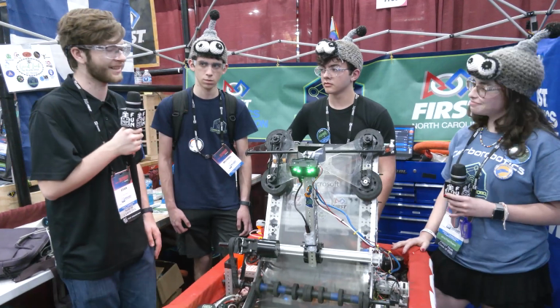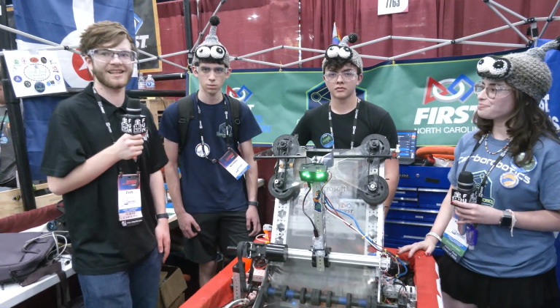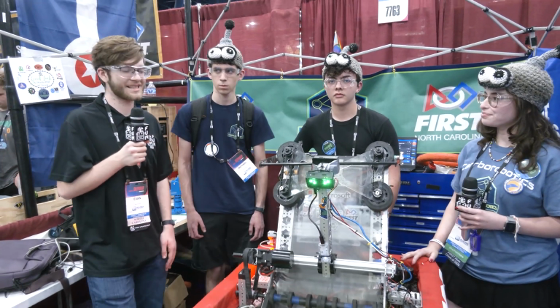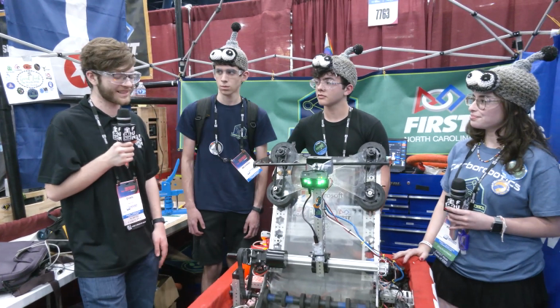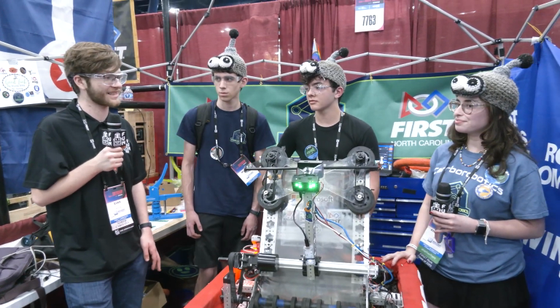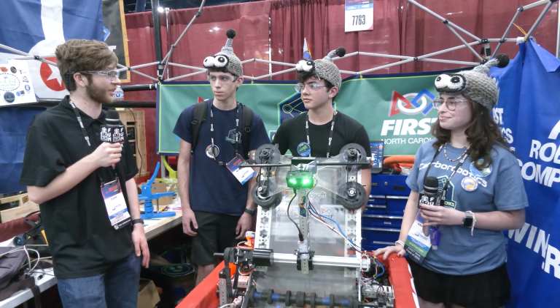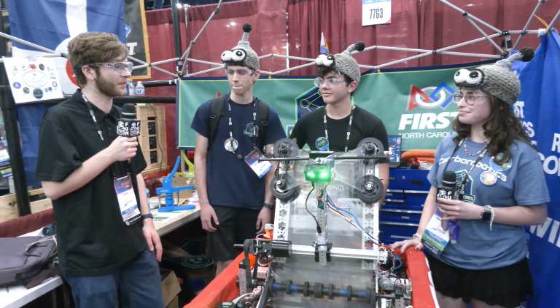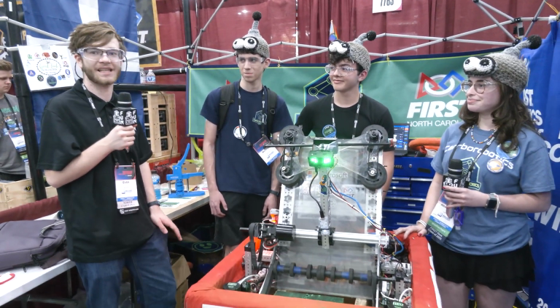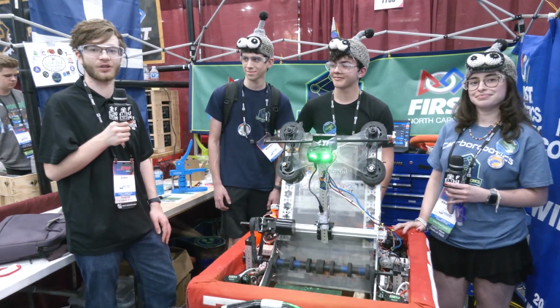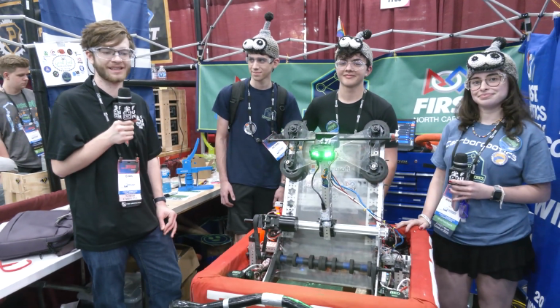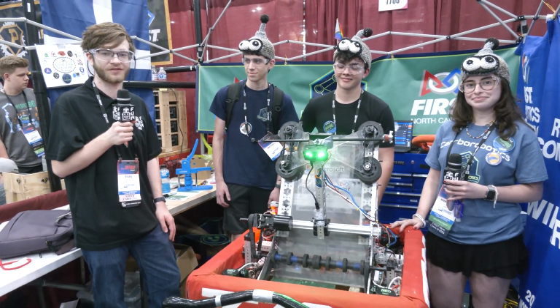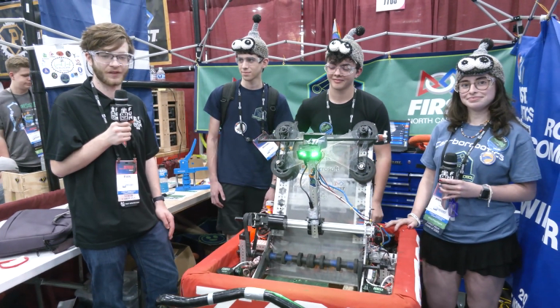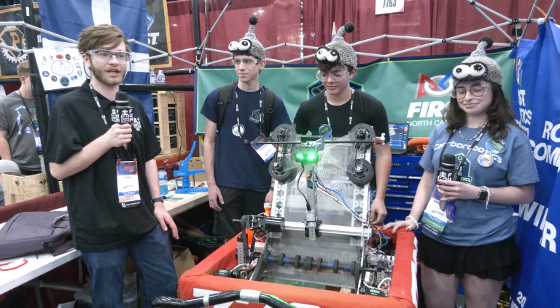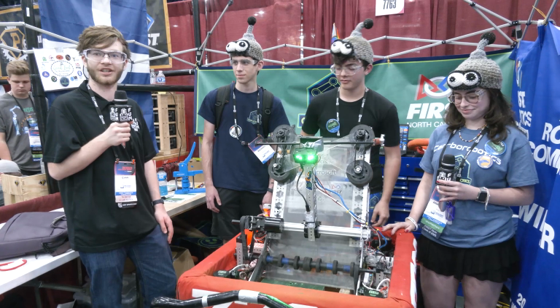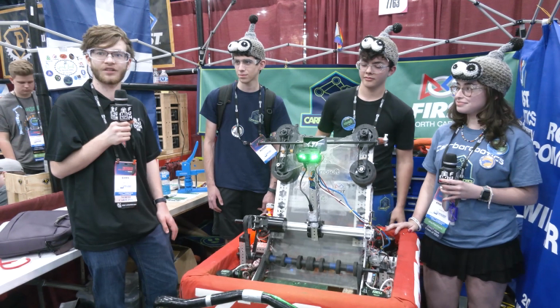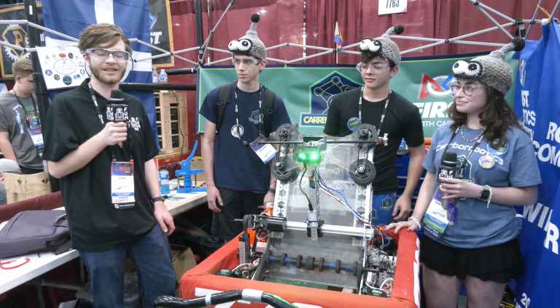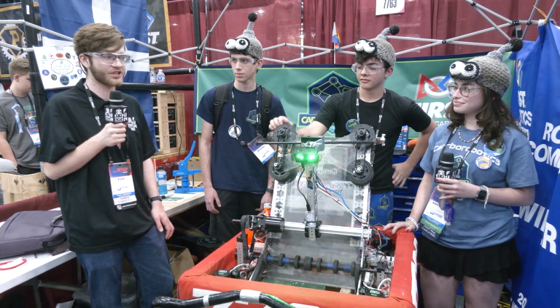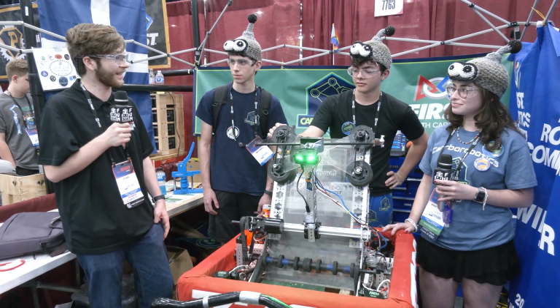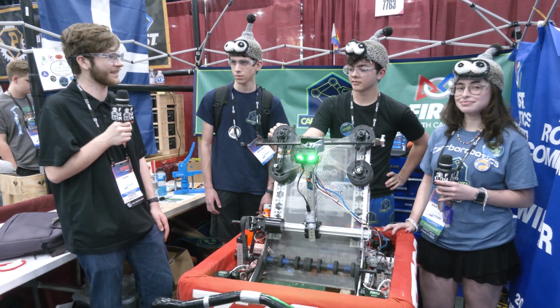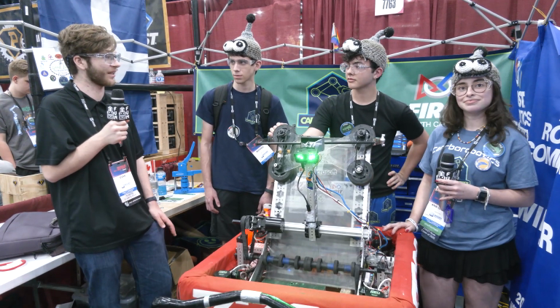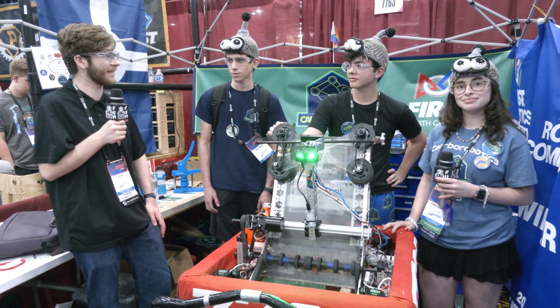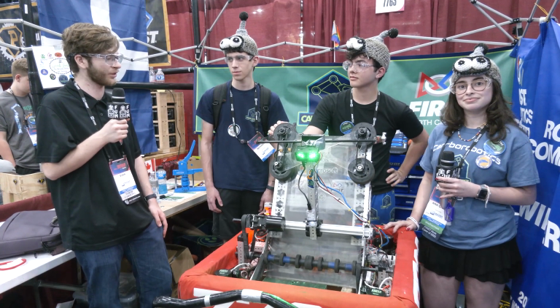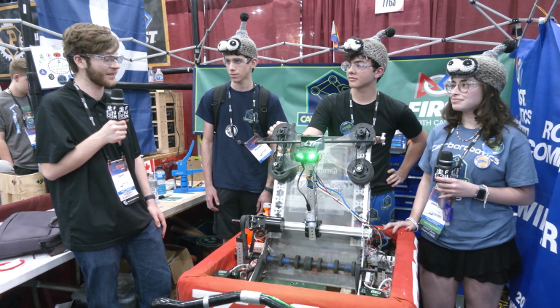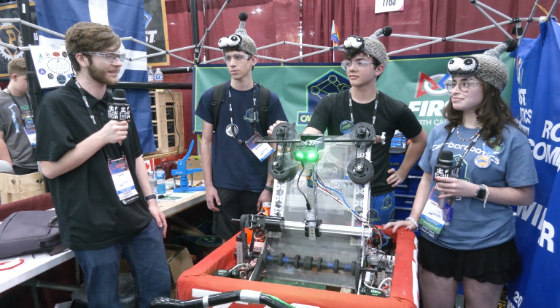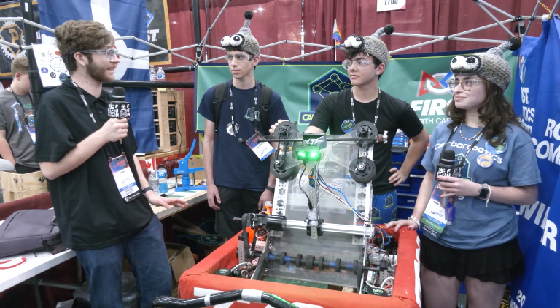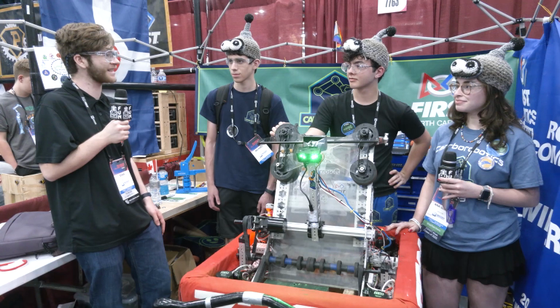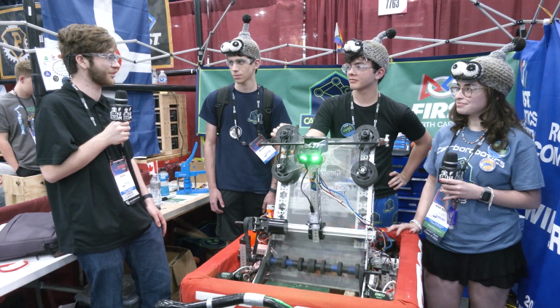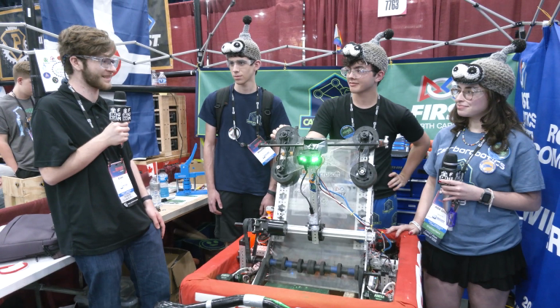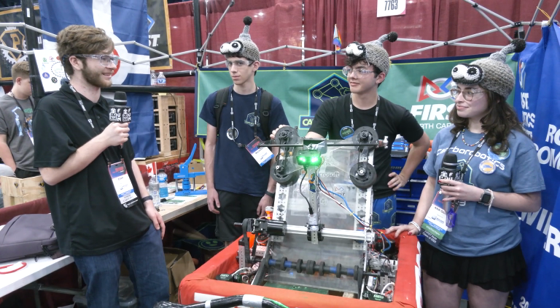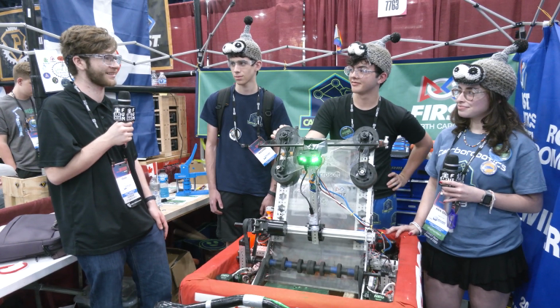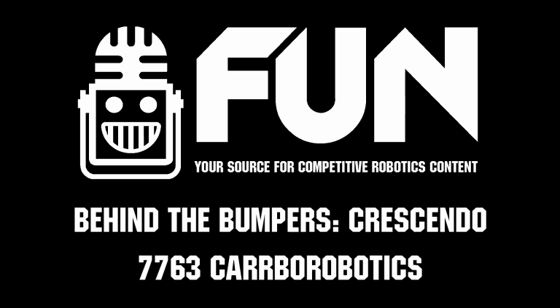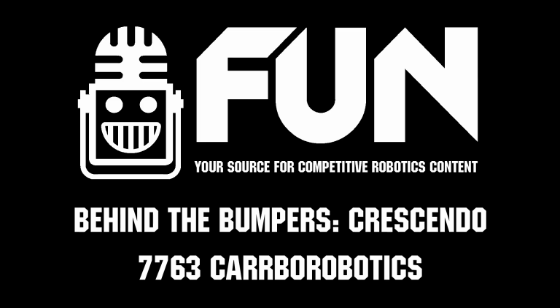Thank you. So this is Team 7763 Carboro Robotics. They've had a great year so far — they're ranked currently around 20 in their division, and they're looking to have a great run at World Championships here. So thank you guys, and I wish you the best of luck during this year's game.